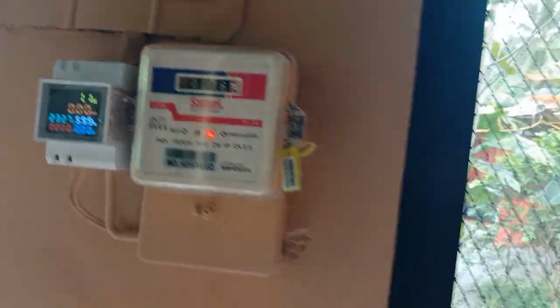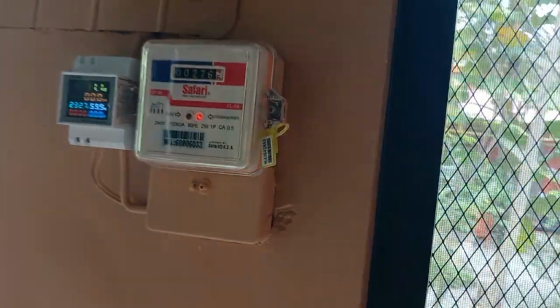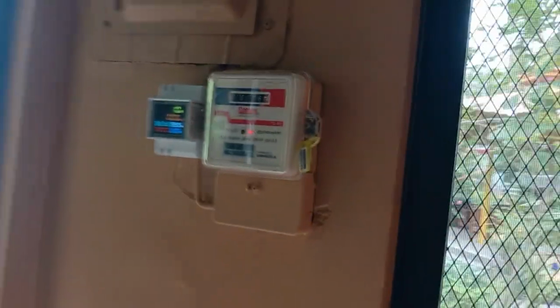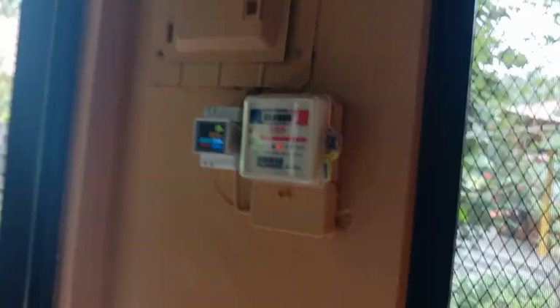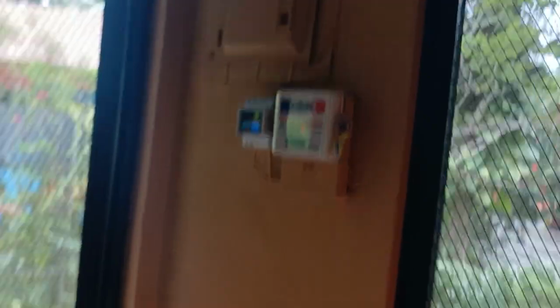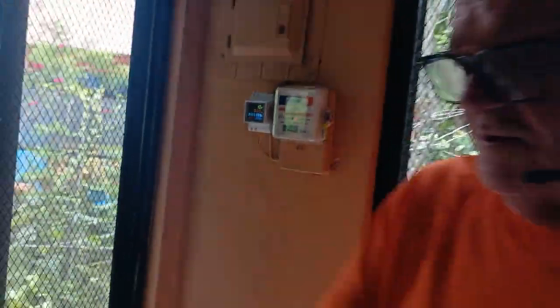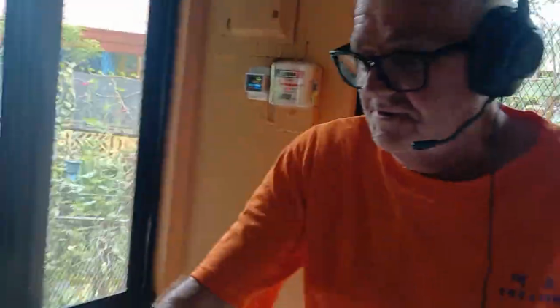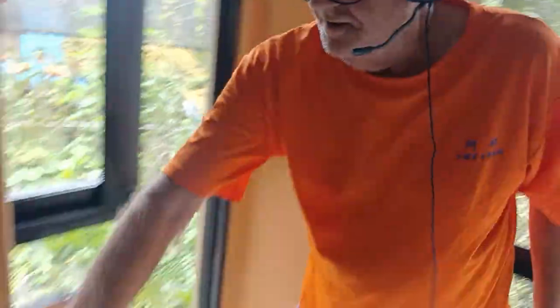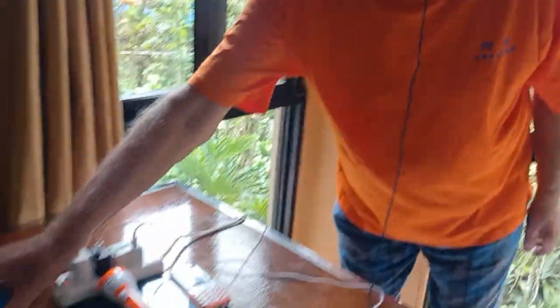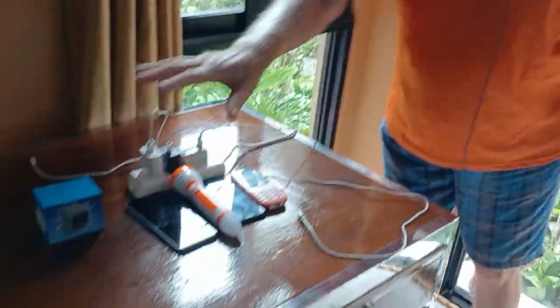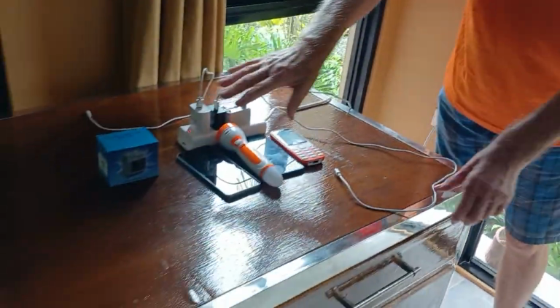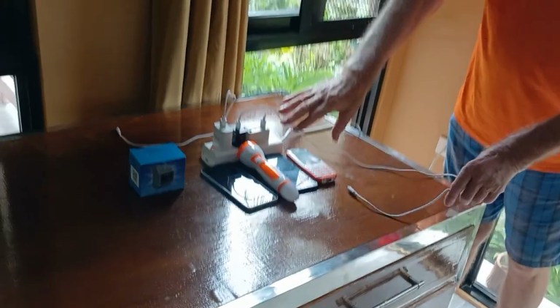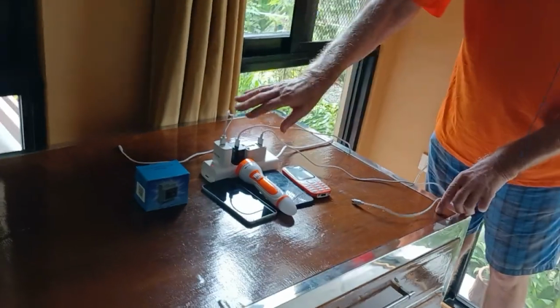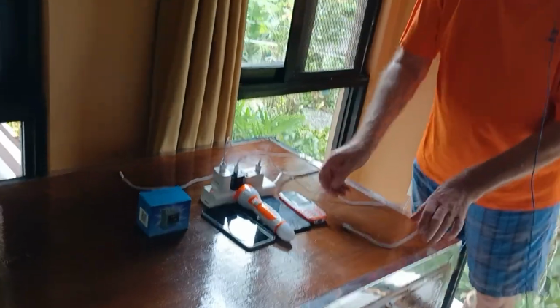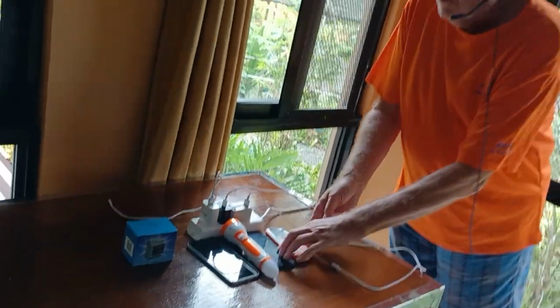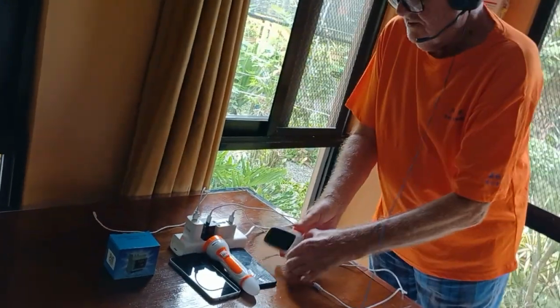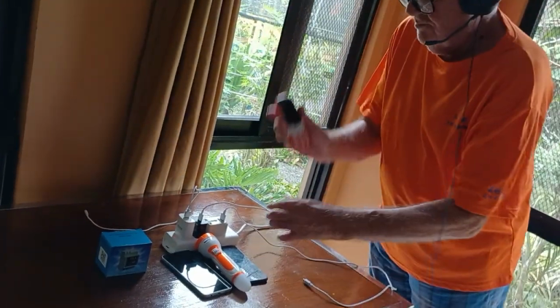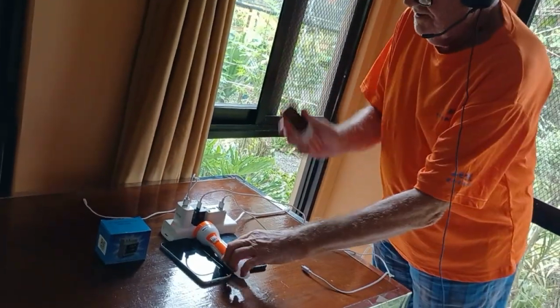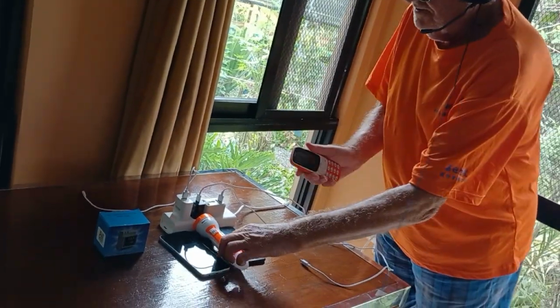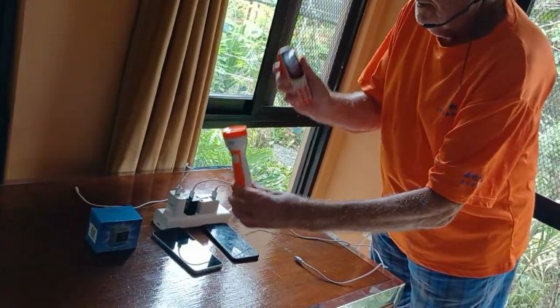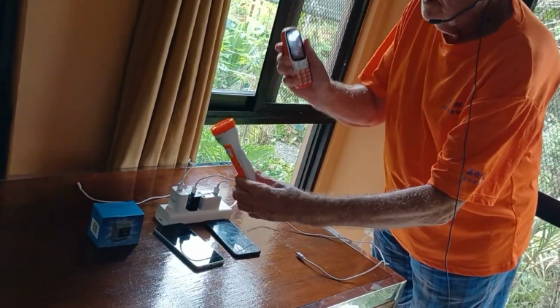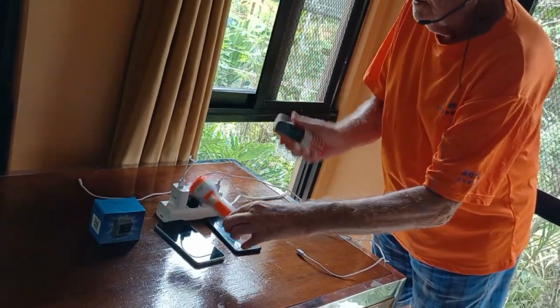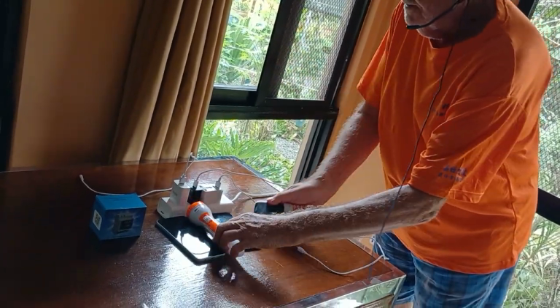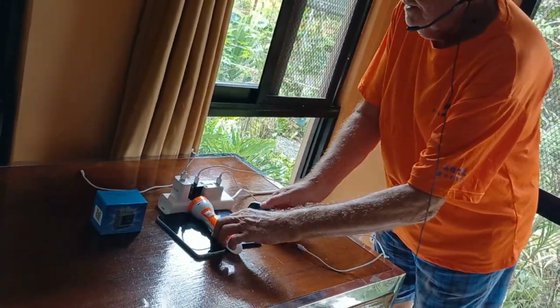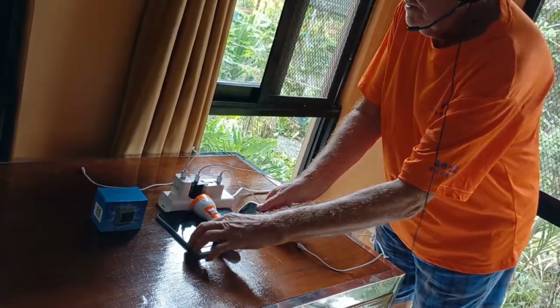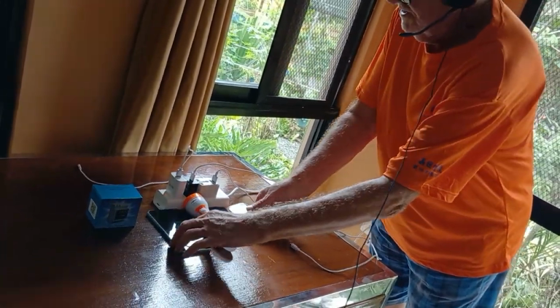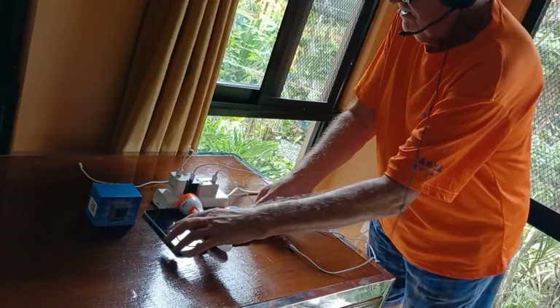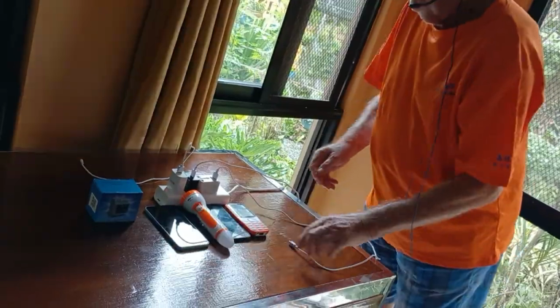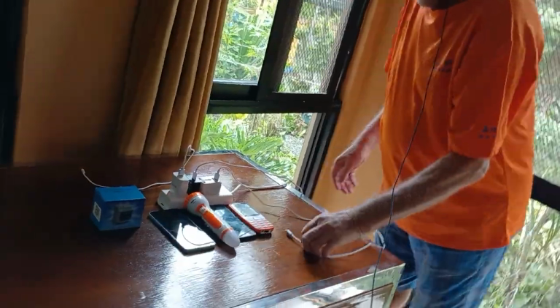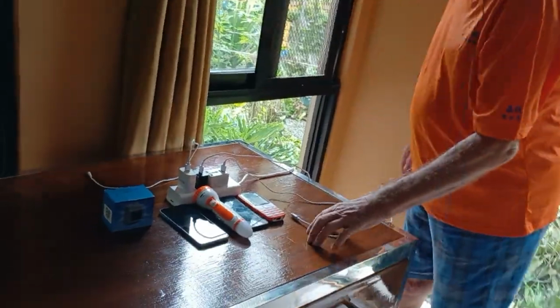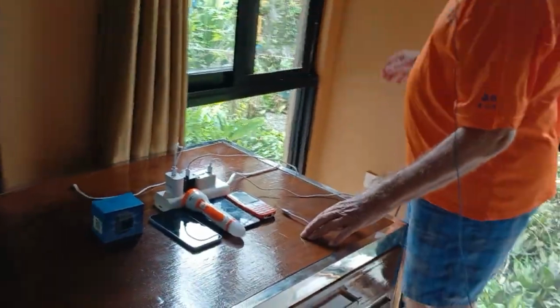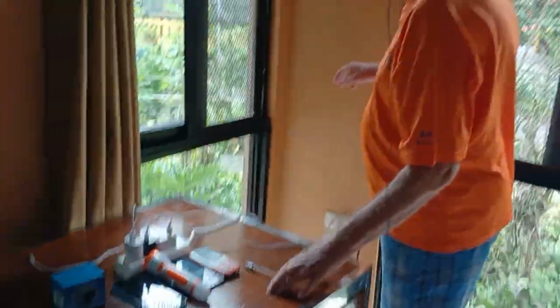We are going to talk about losses. Here we have our mobile, here is an electrical light — a rechargeable light. So we see what happens.